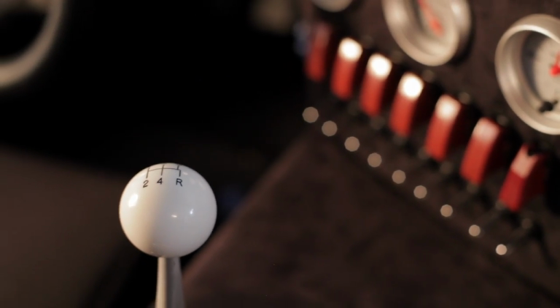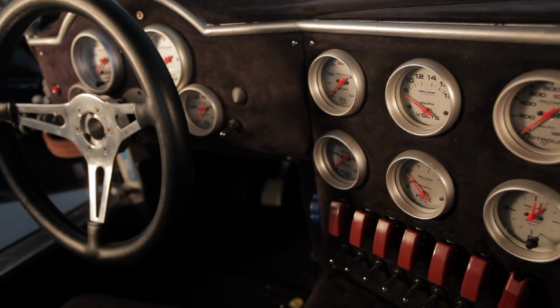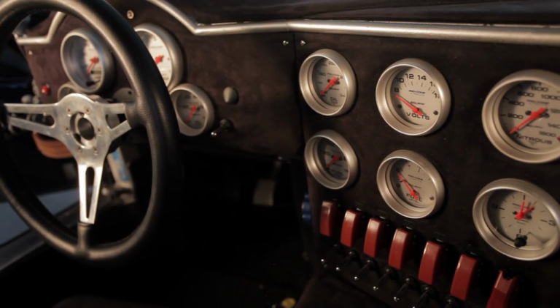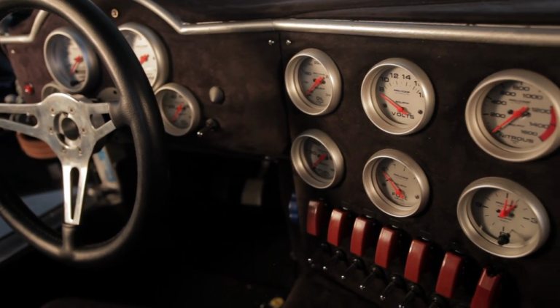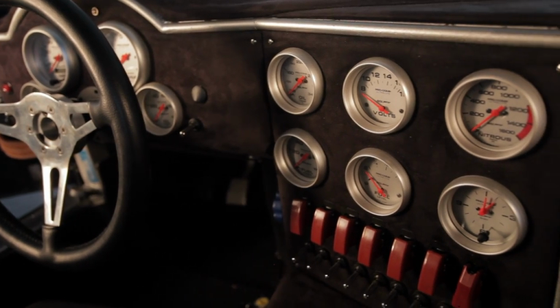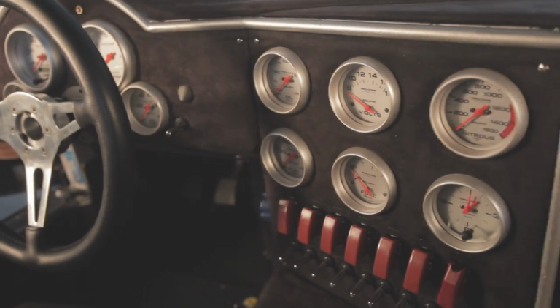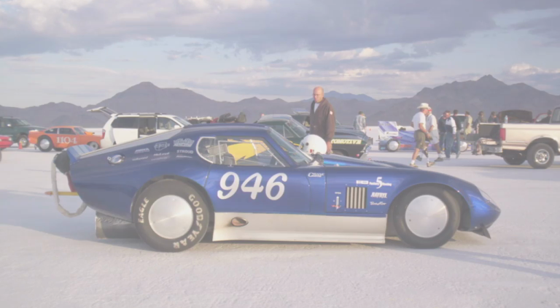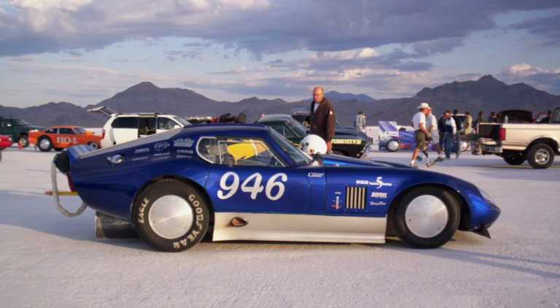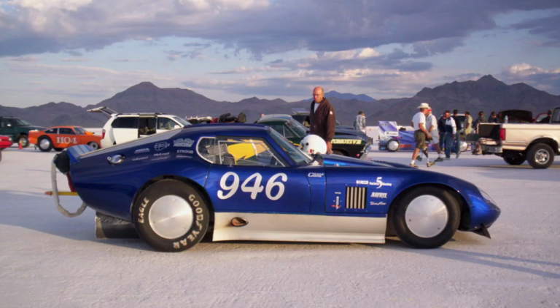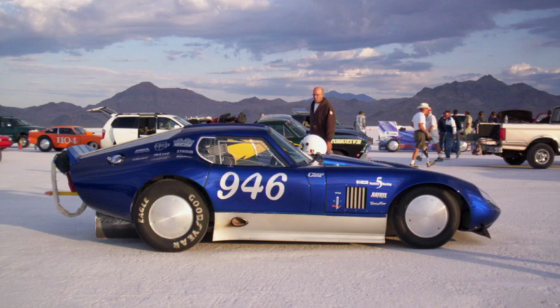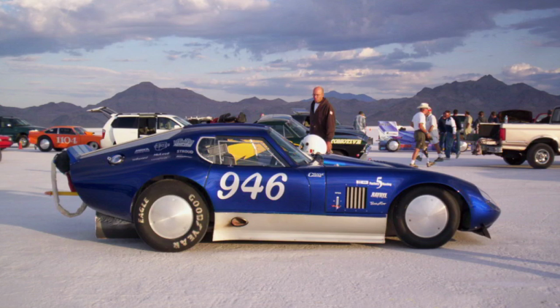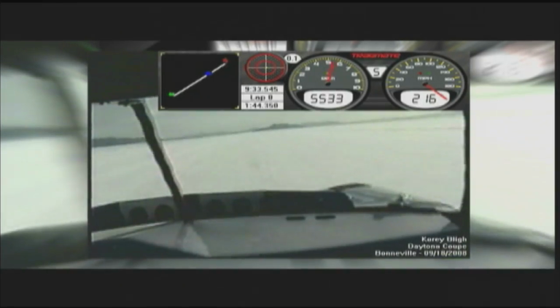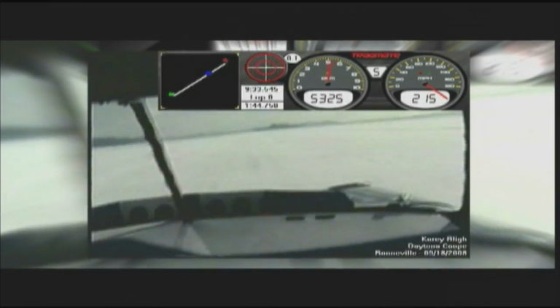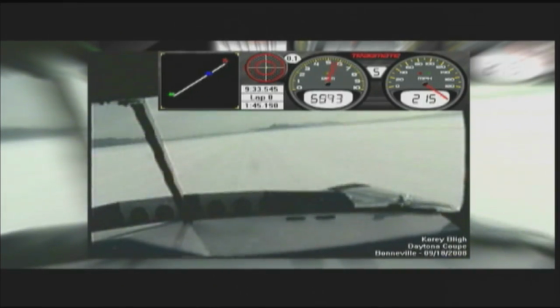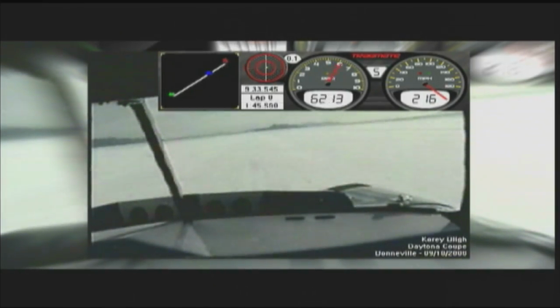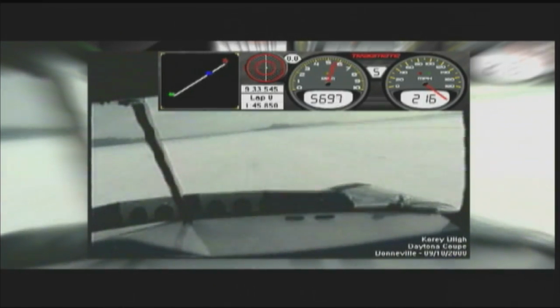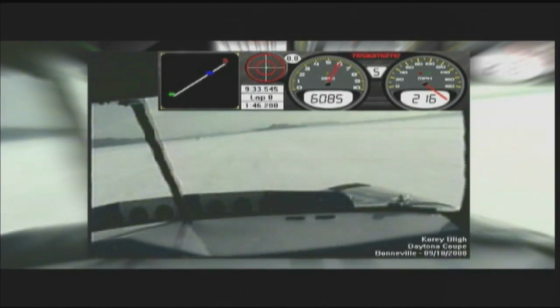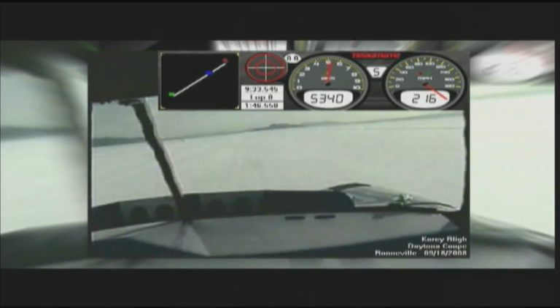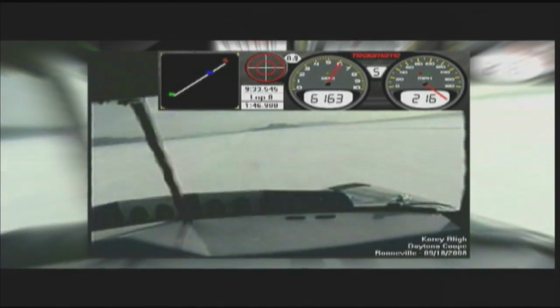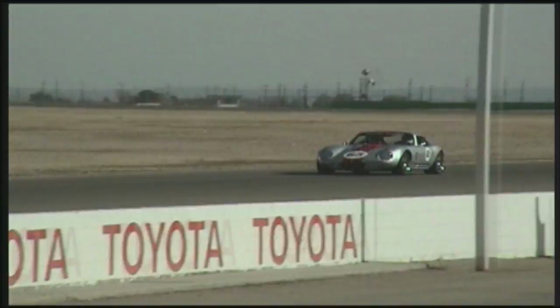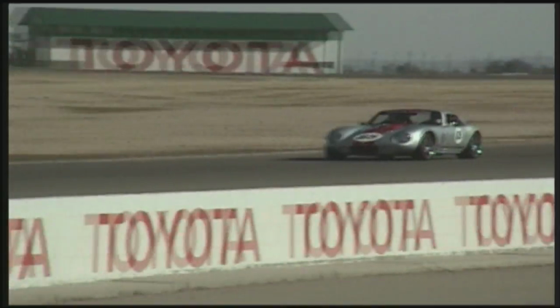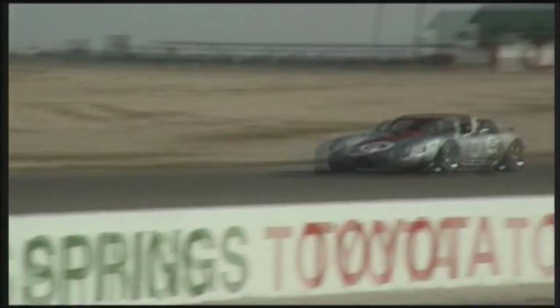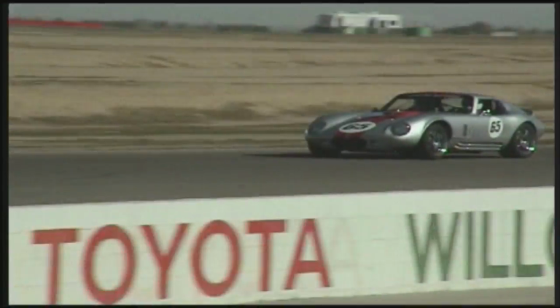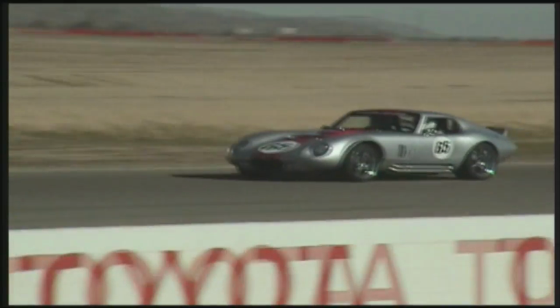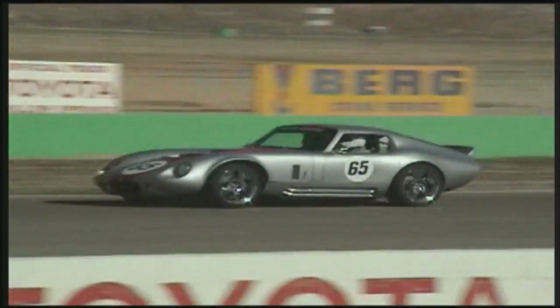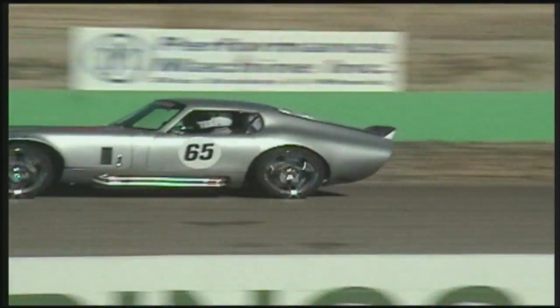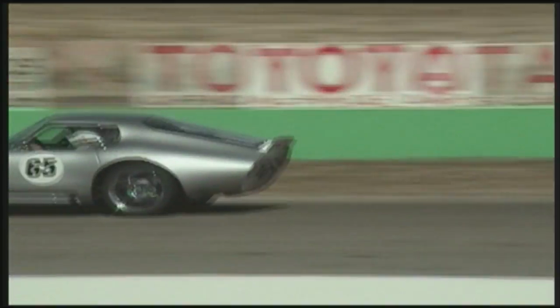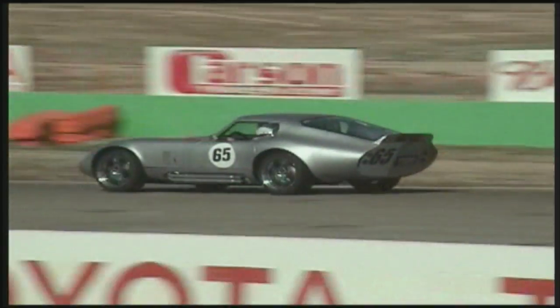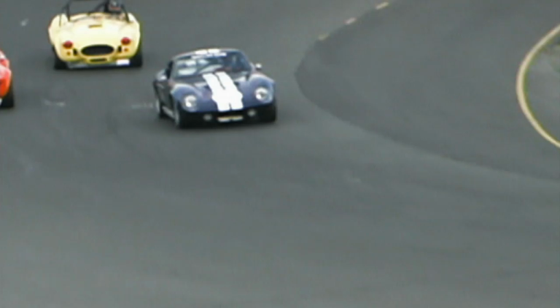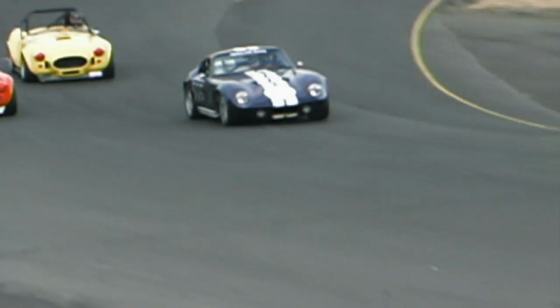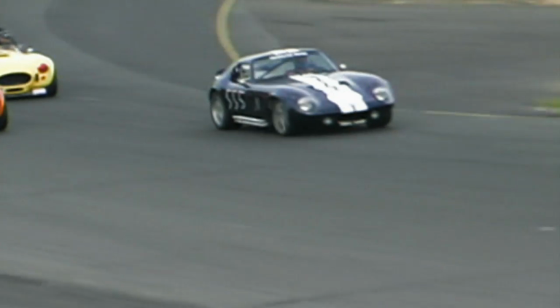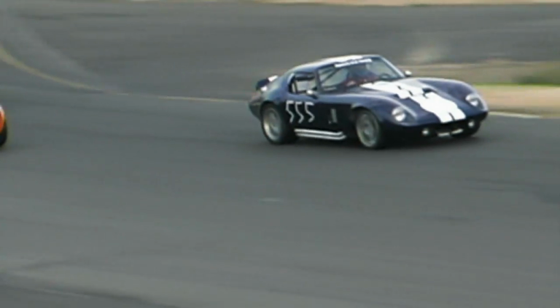But it's easier to get into. It performs better. We set a world record at Bonneville. We've had coupes run 215, 220 miles an hour. It really is kind of the next step above in terms of performance and top speed.